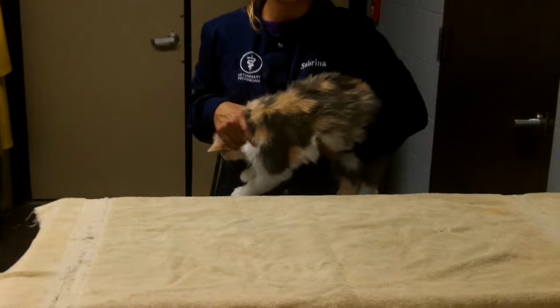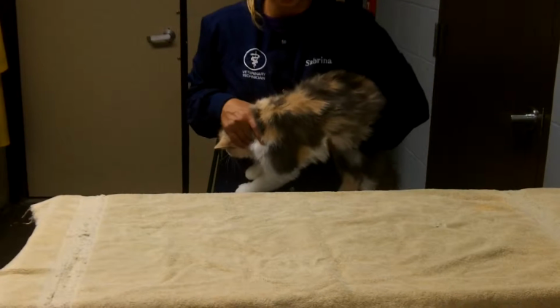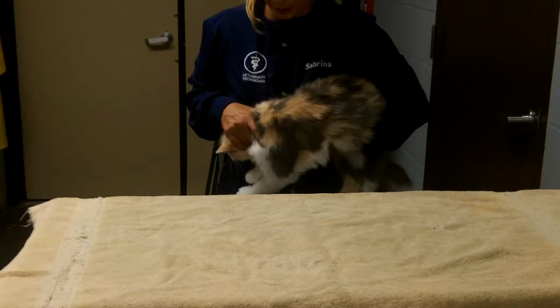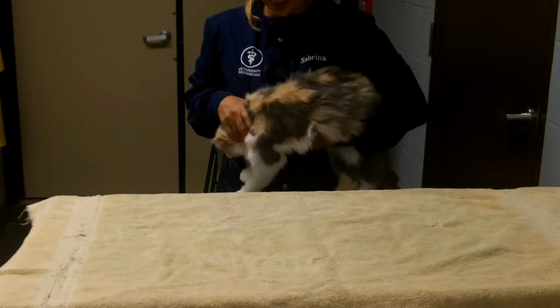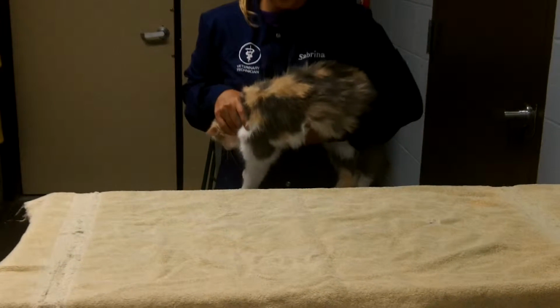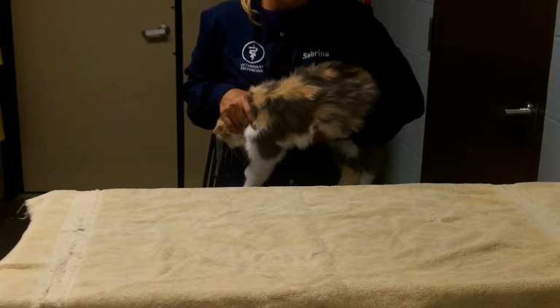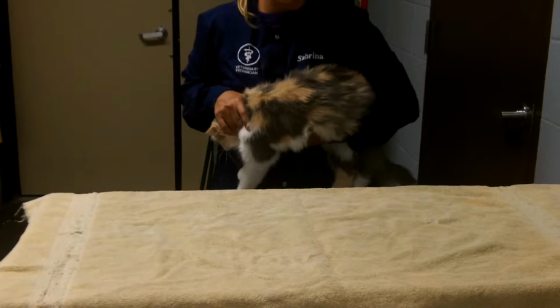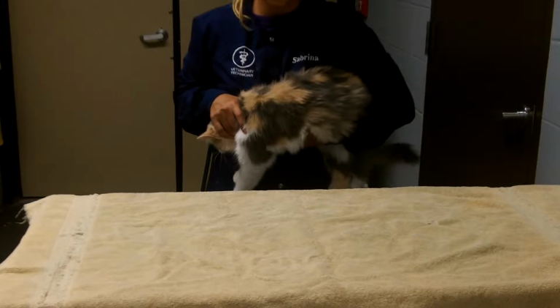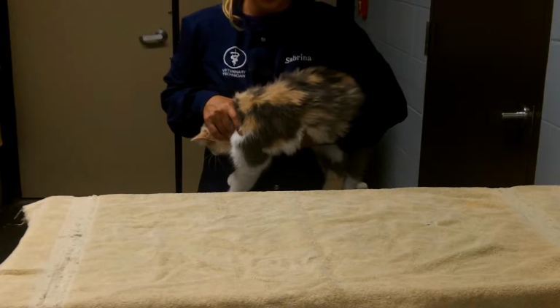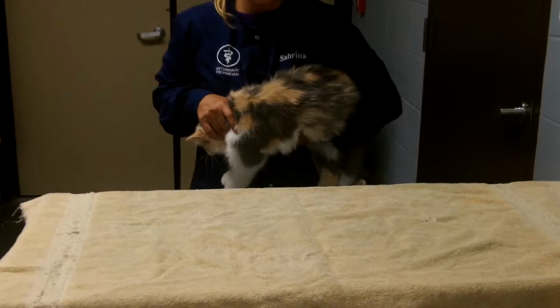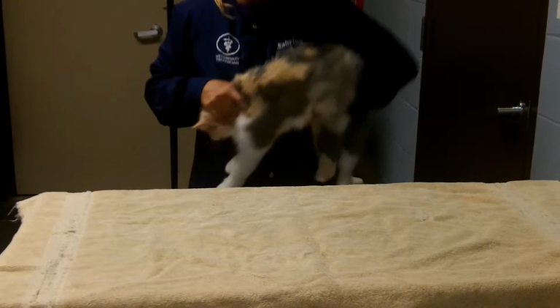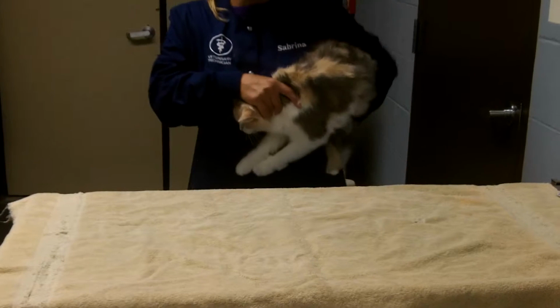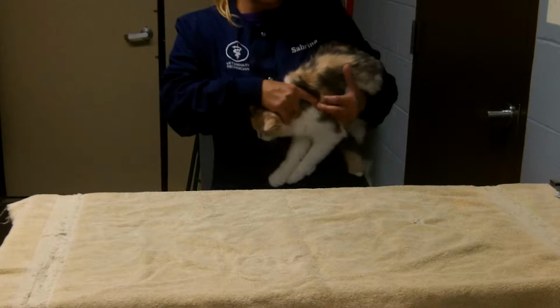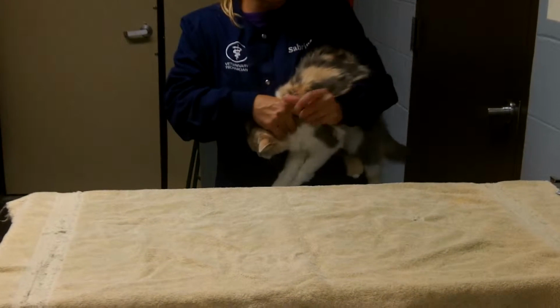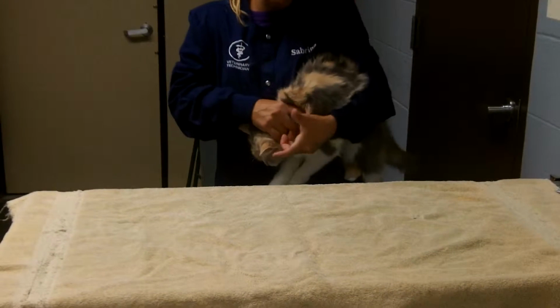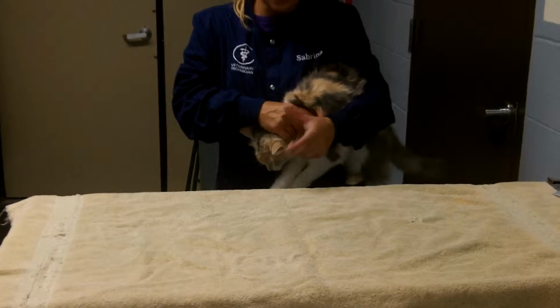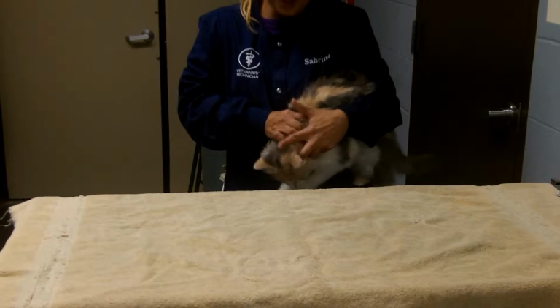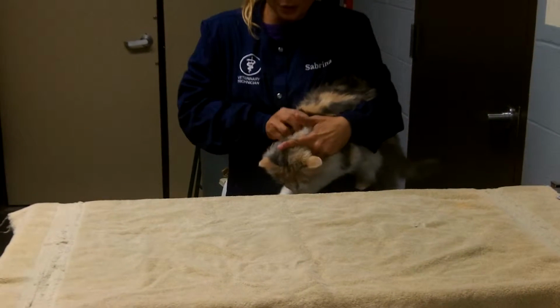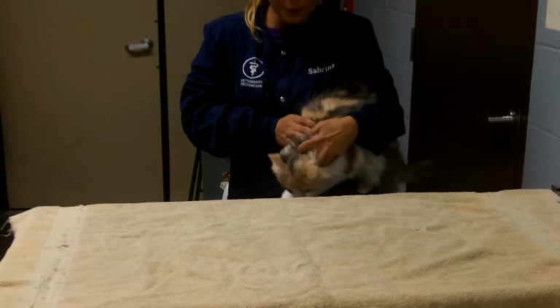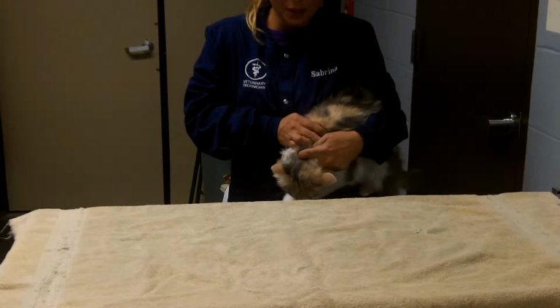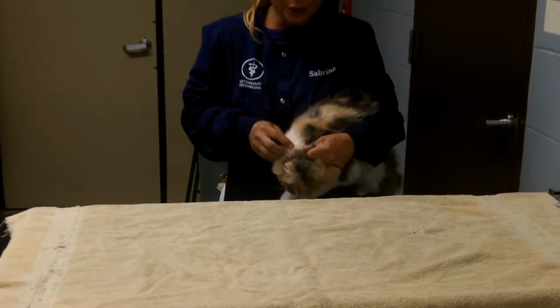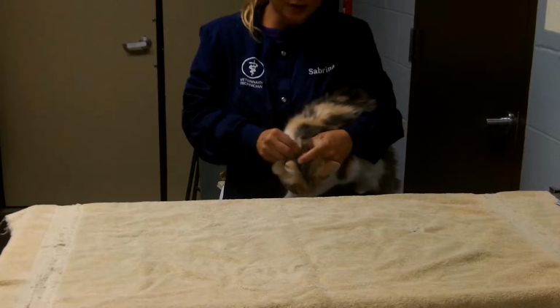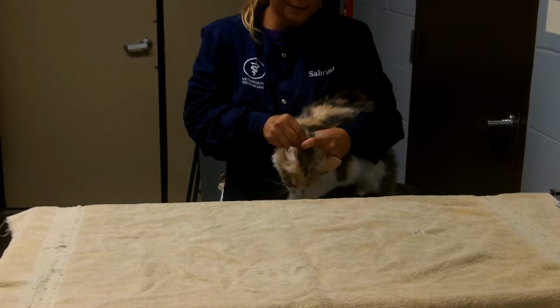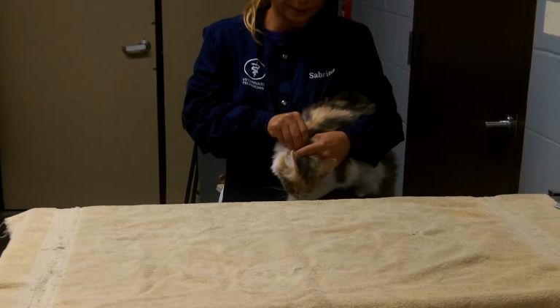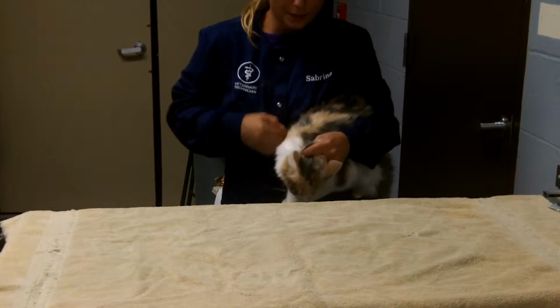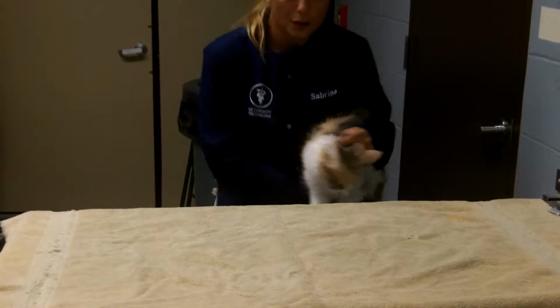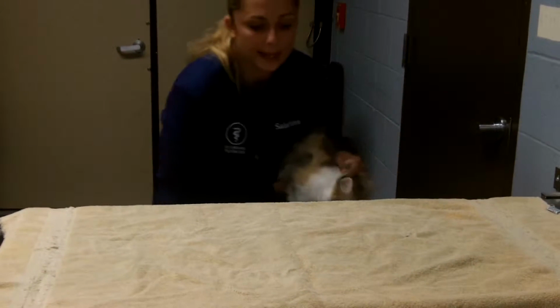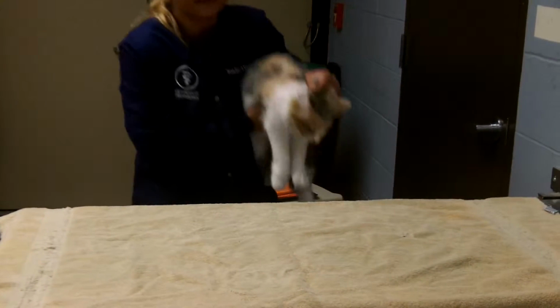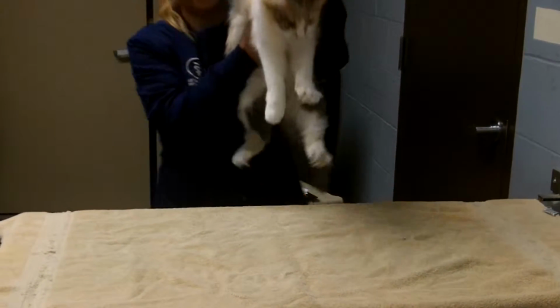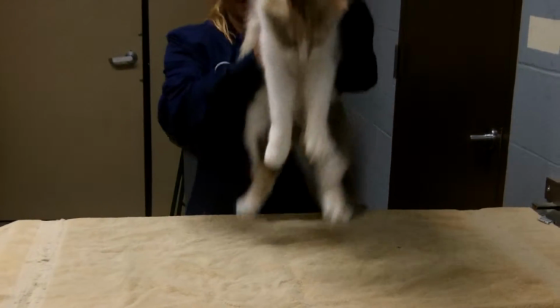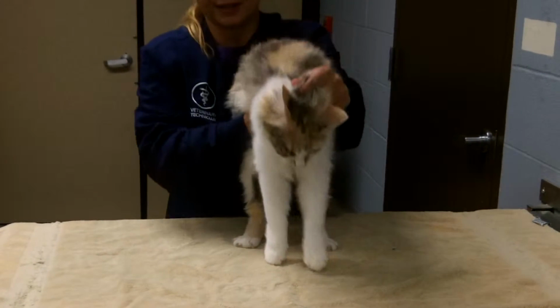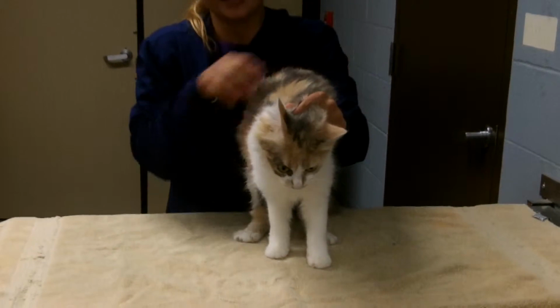We're going to put this cat in a towel. To do so, I need to switch my scrub. I have to think about what I'm going to do here — I'm going to switch my scrub and grab my cat in the center of the table.